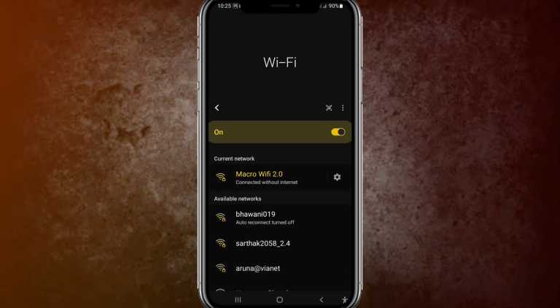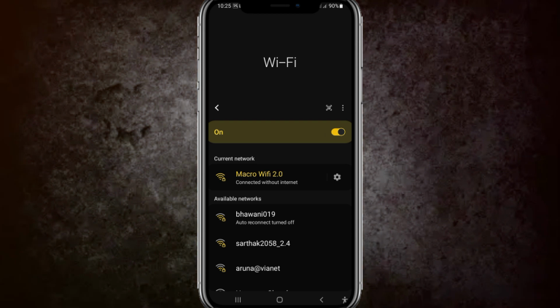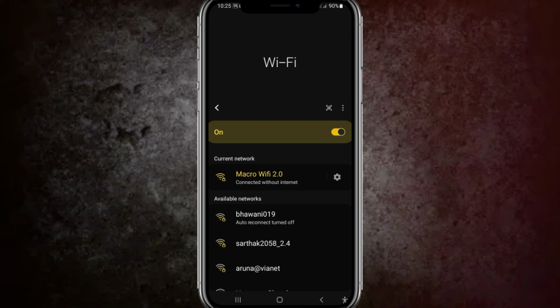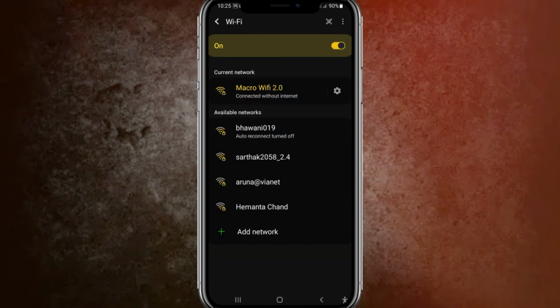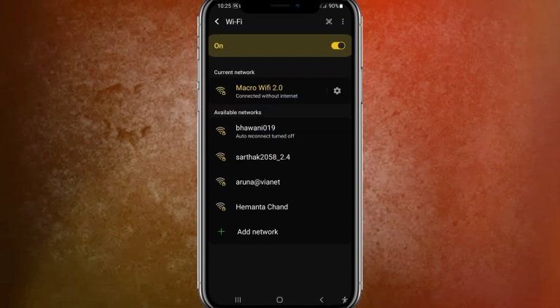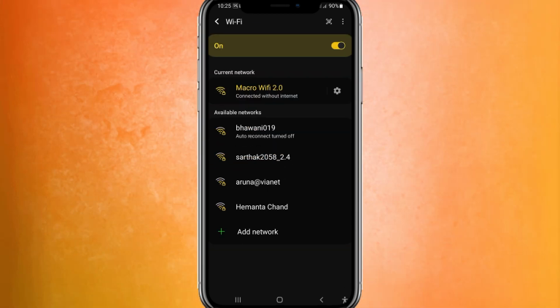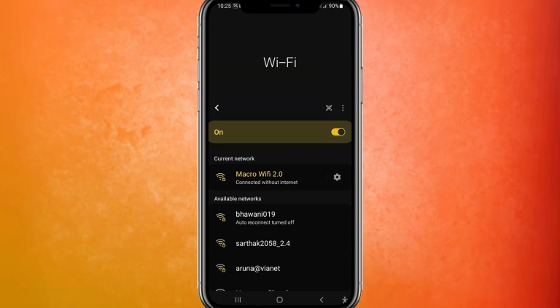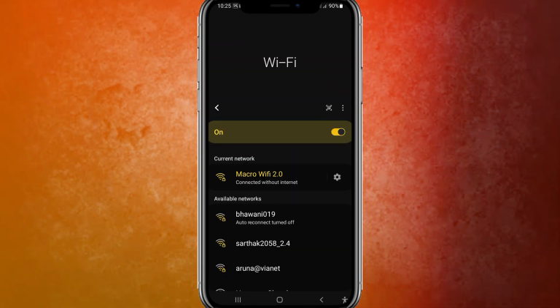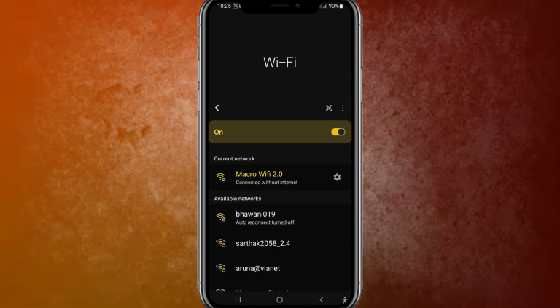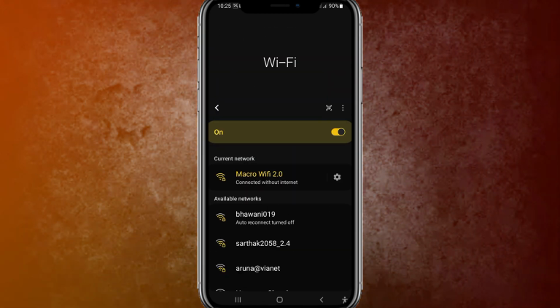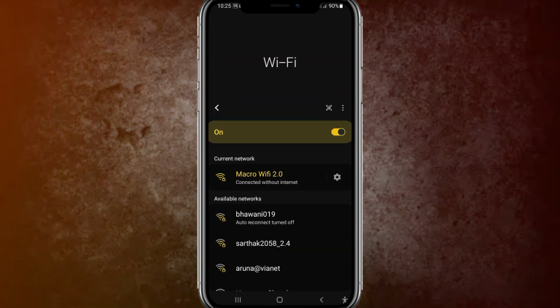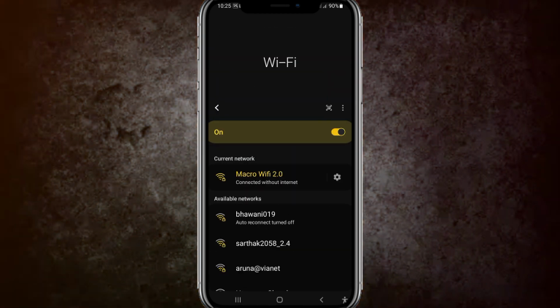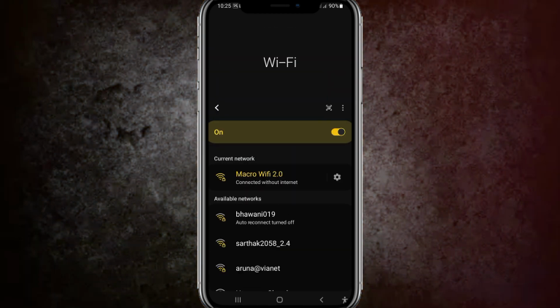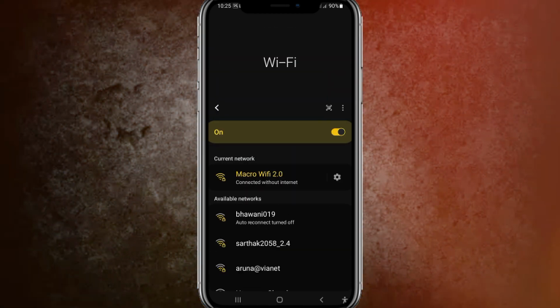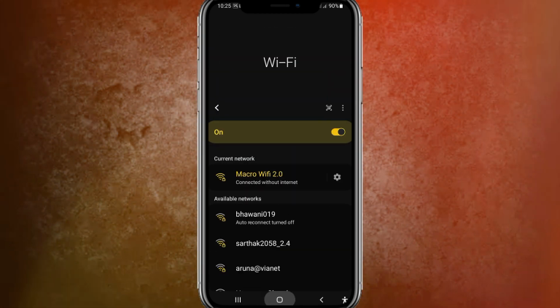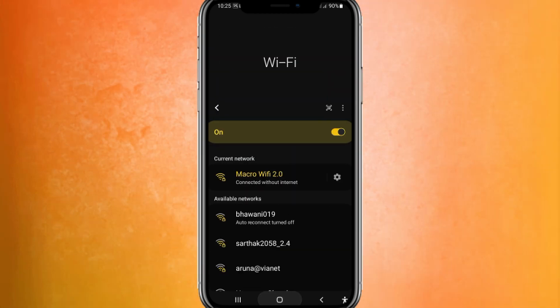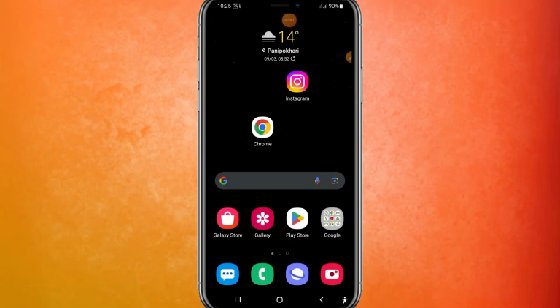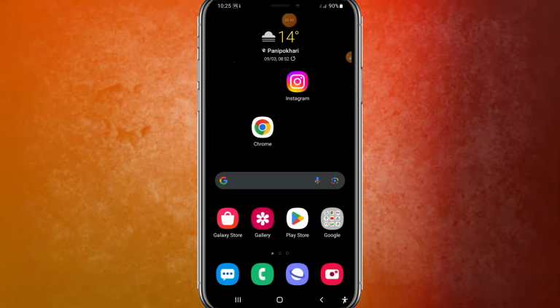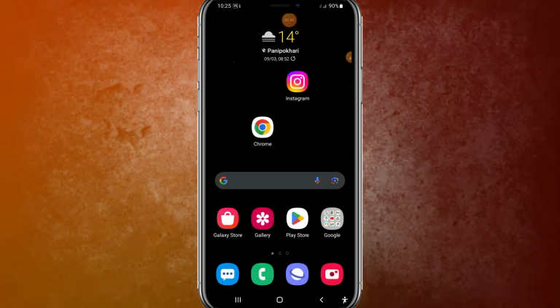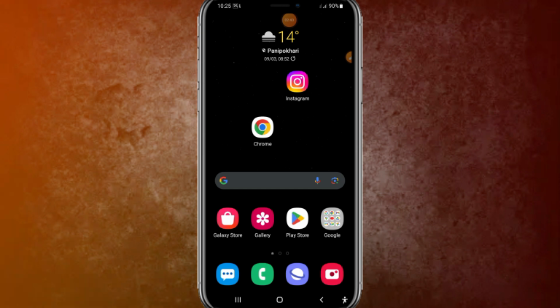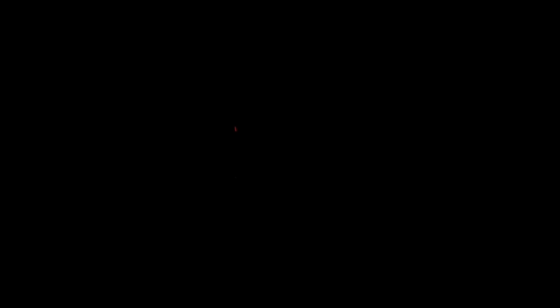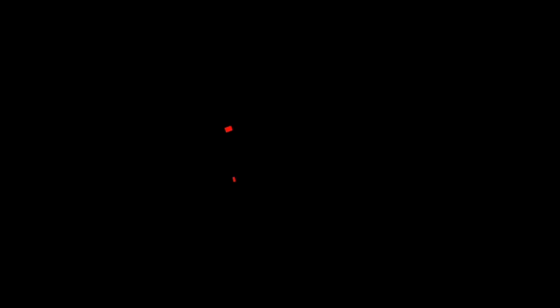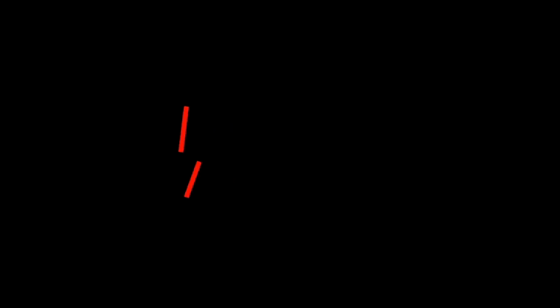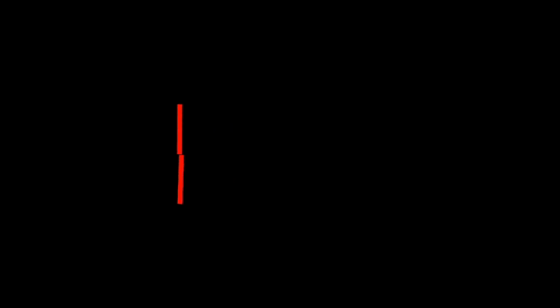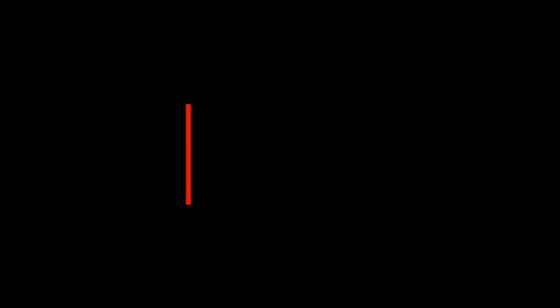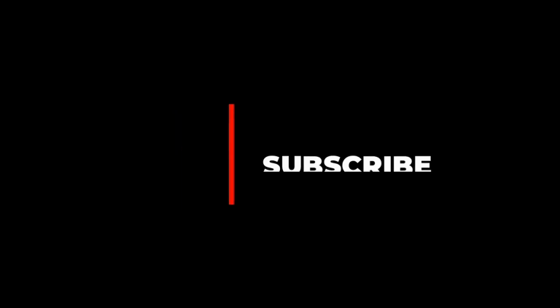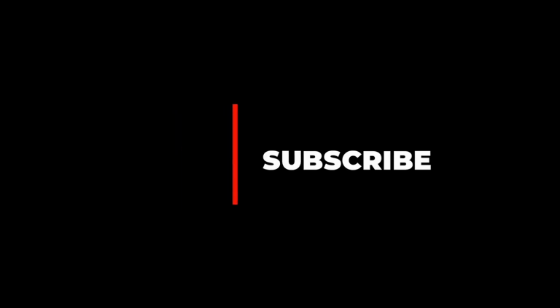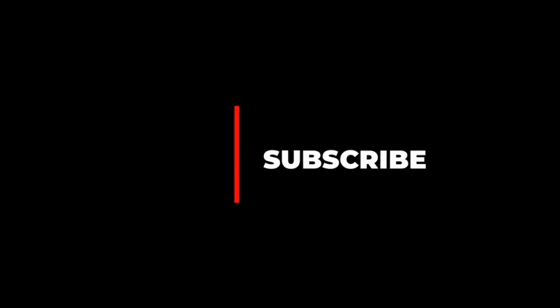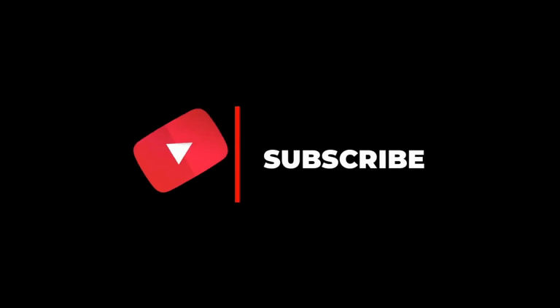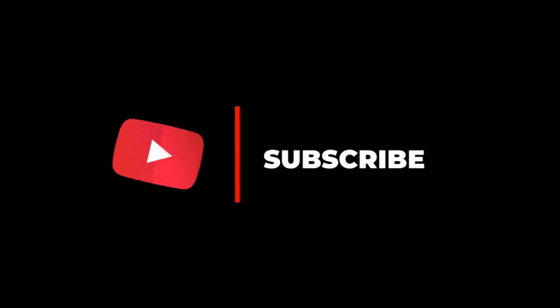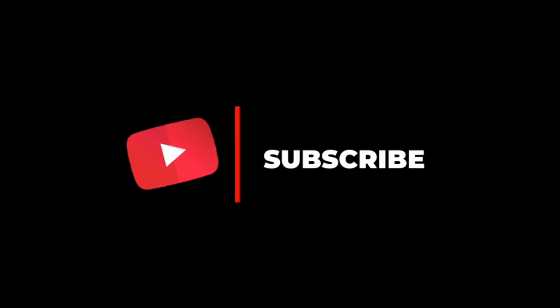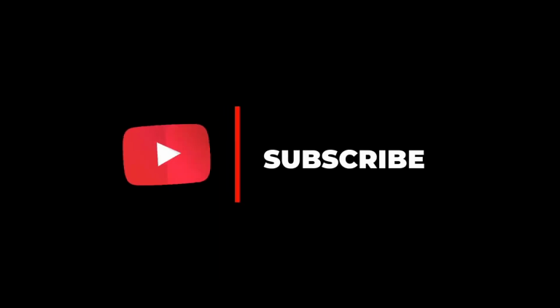So that's the way you can connect any Wi-Fi without a password. Make sure to hit the subscribe button in order to use that proxy. I'll see you guys in the next video.